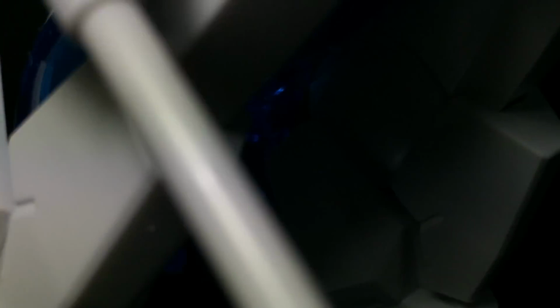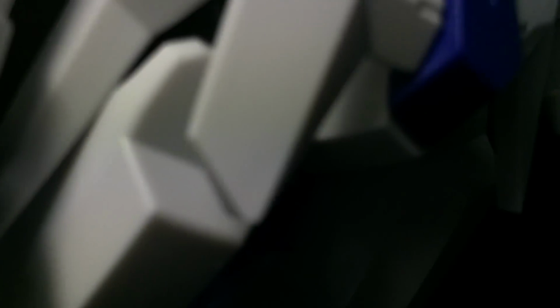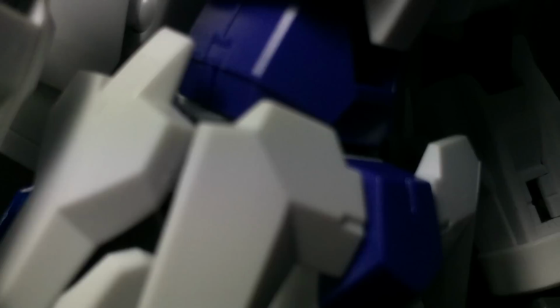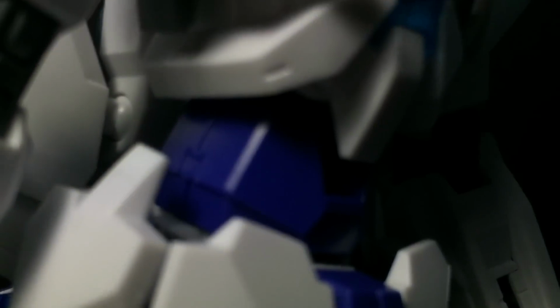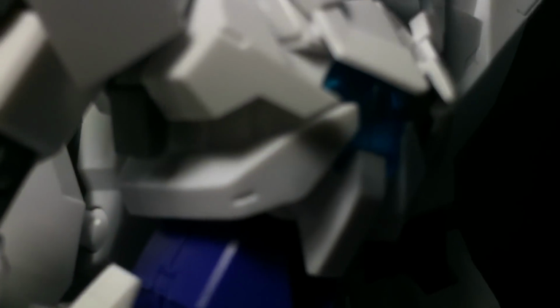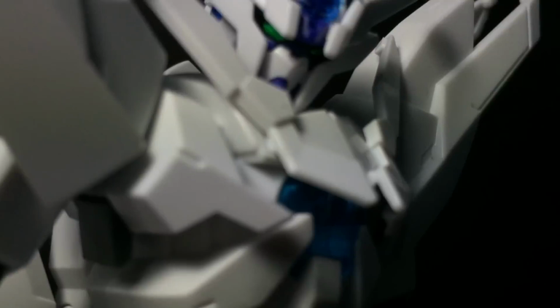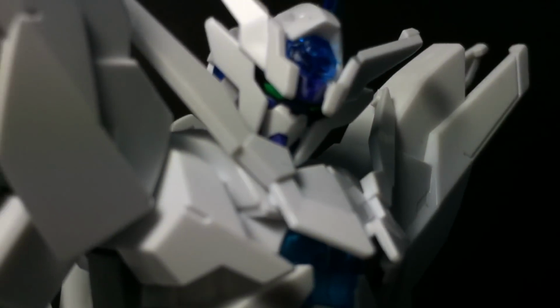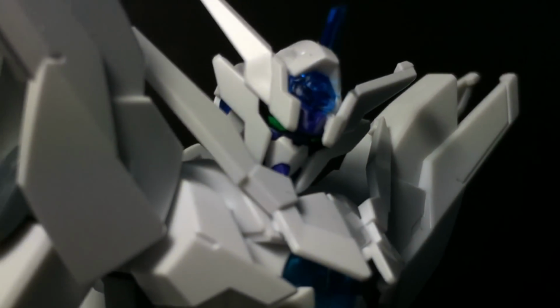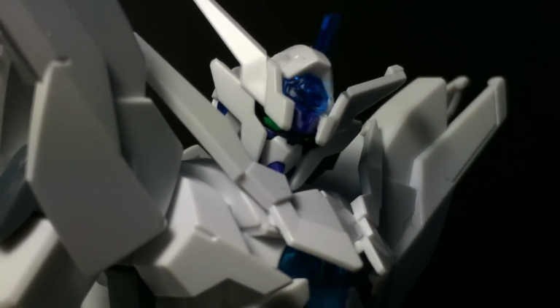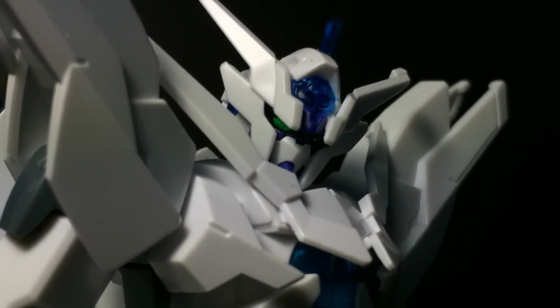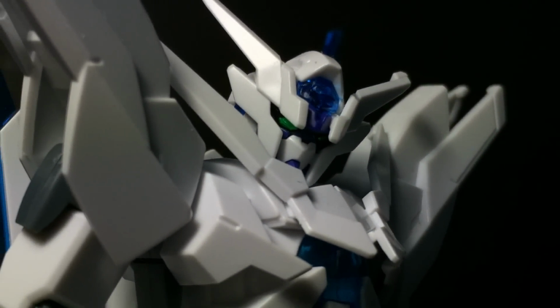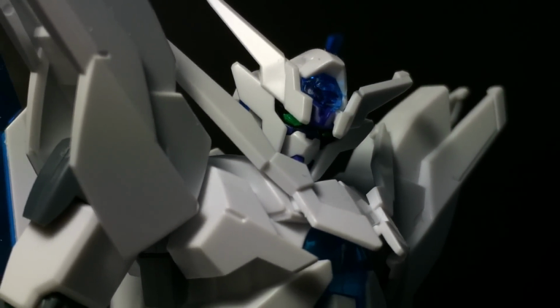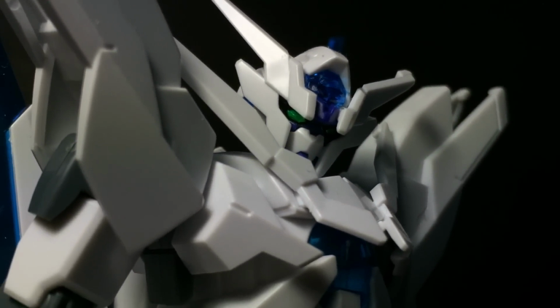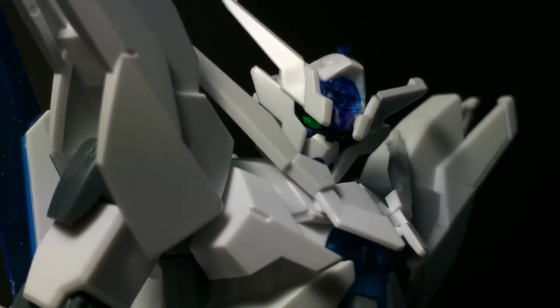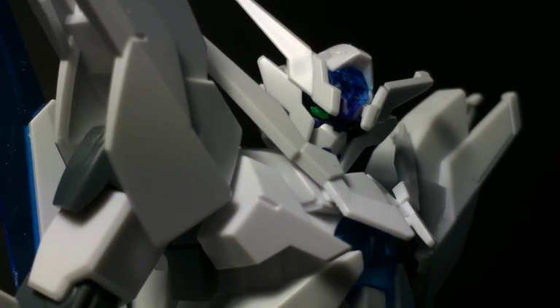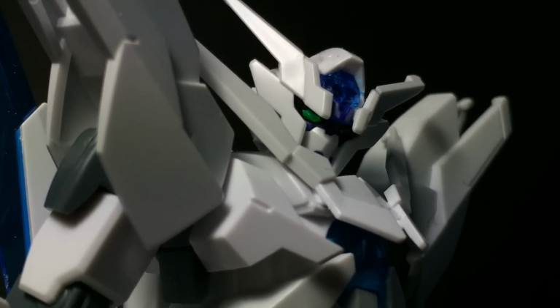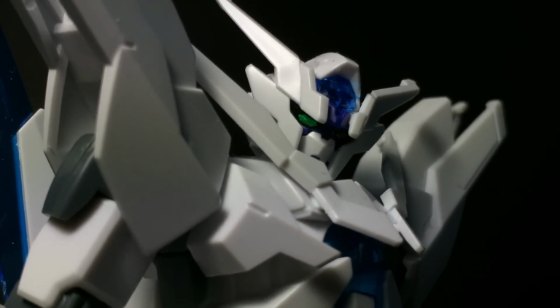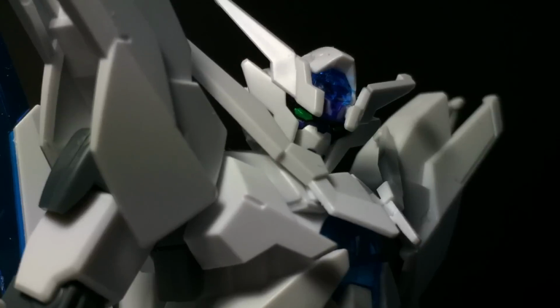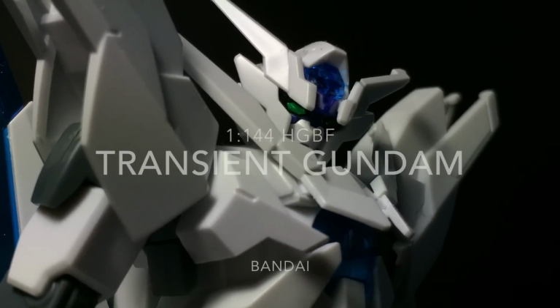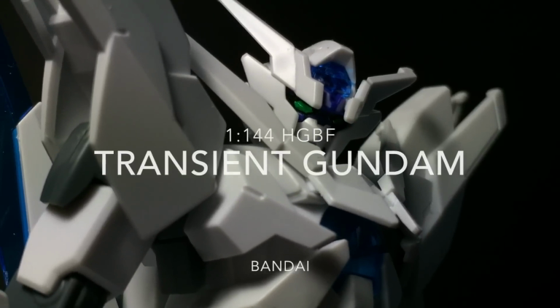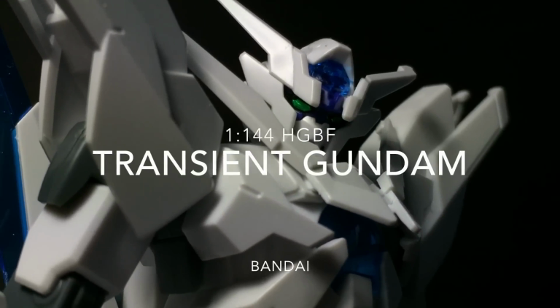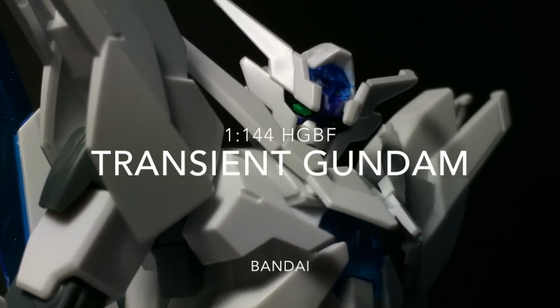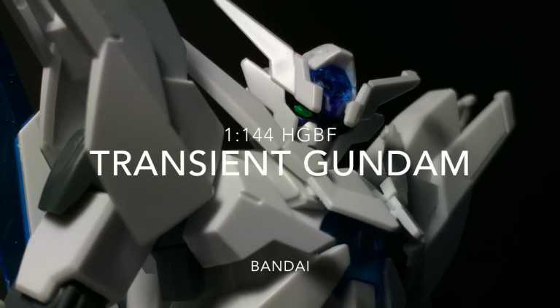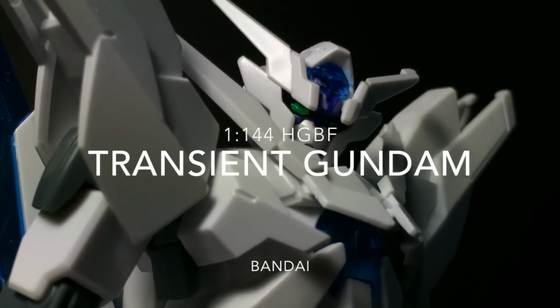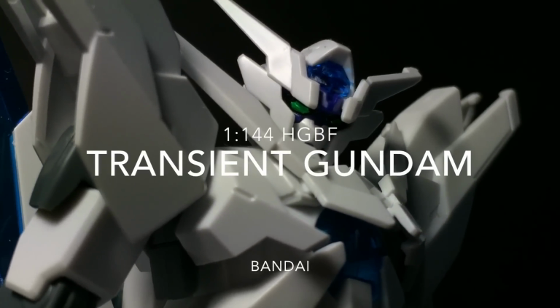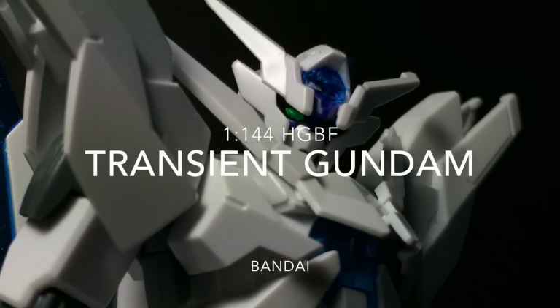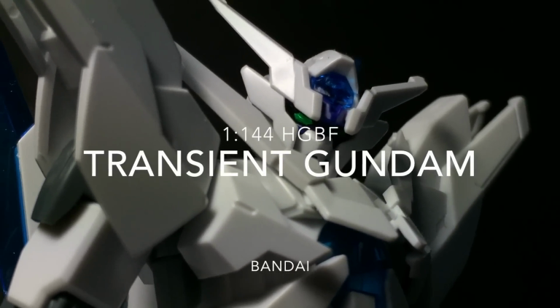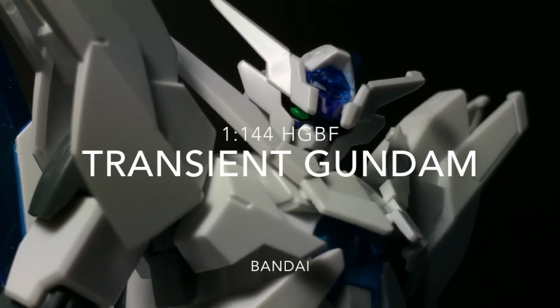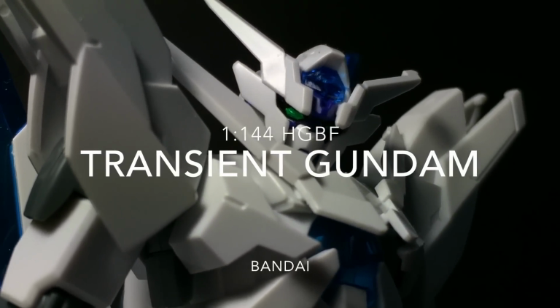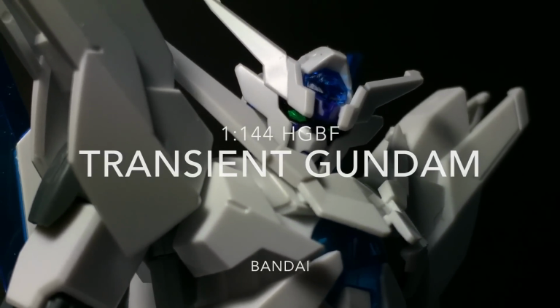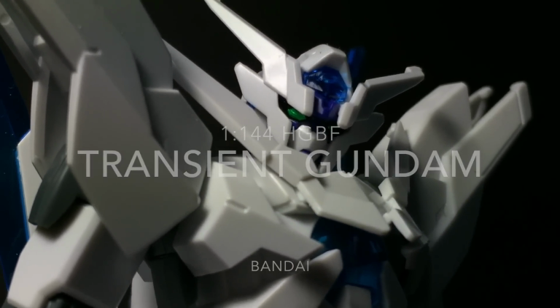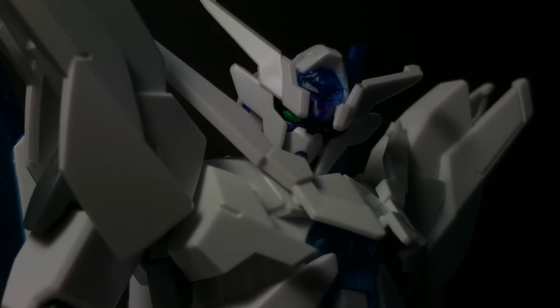Hello, and welcome everyone! This is Type V3 with a Gunpla review of the 1-to-144th scale high-grade Transient Gundam, the bursting blue-winged mobile suit who captains Team Celestial Sphere.